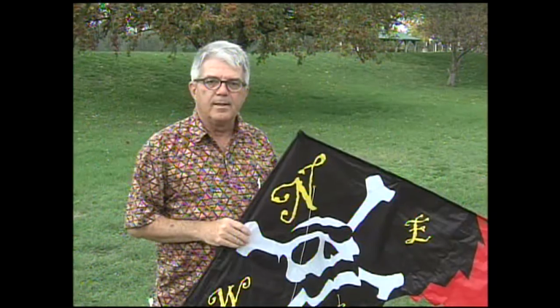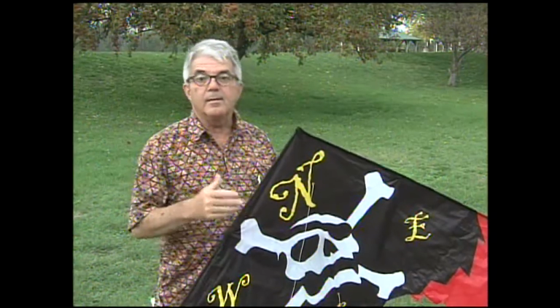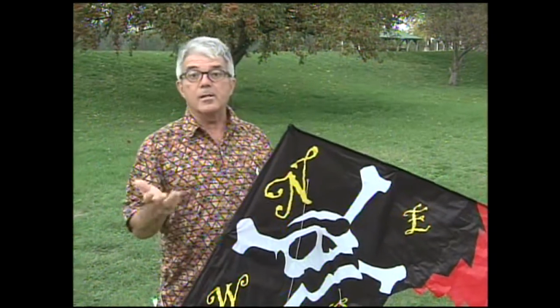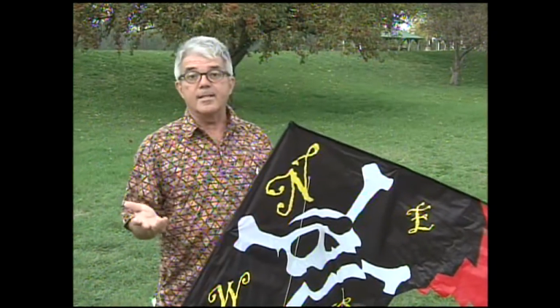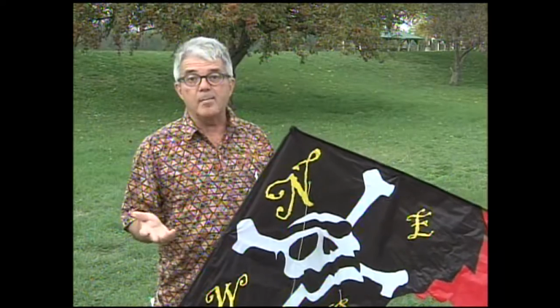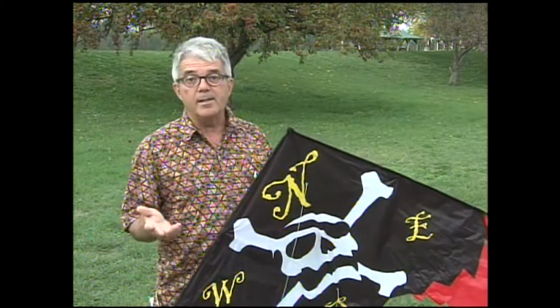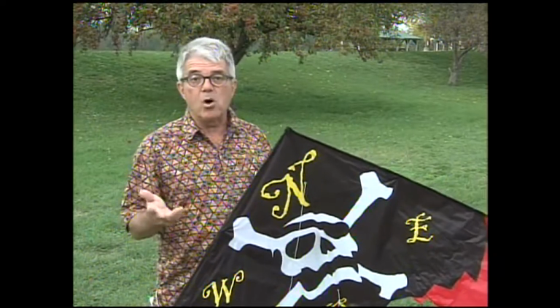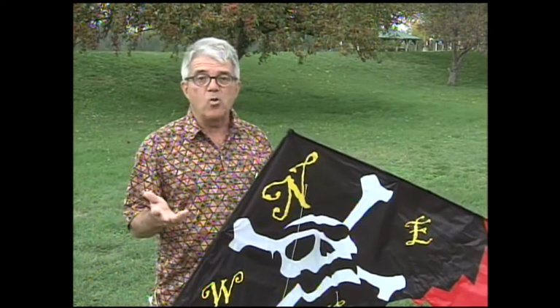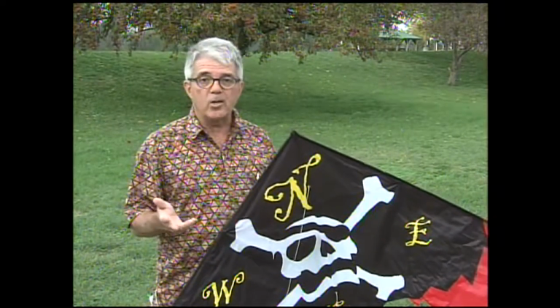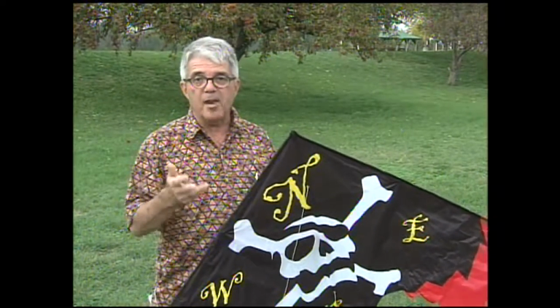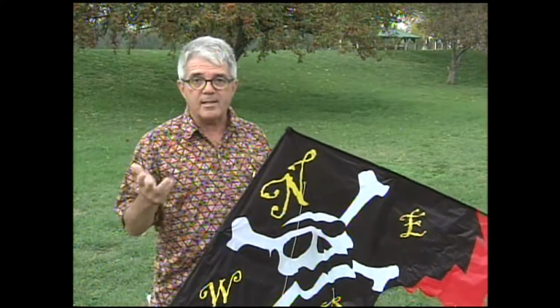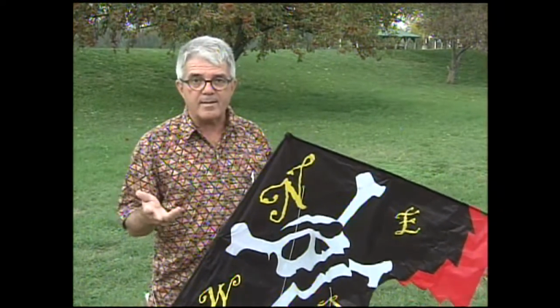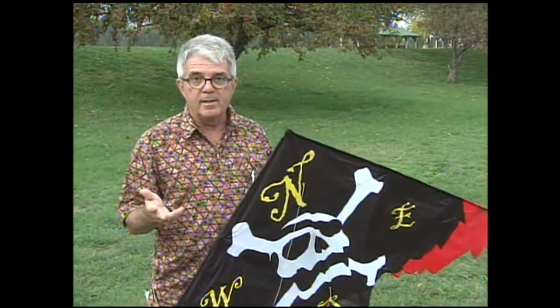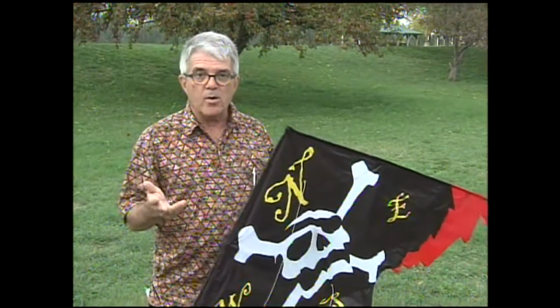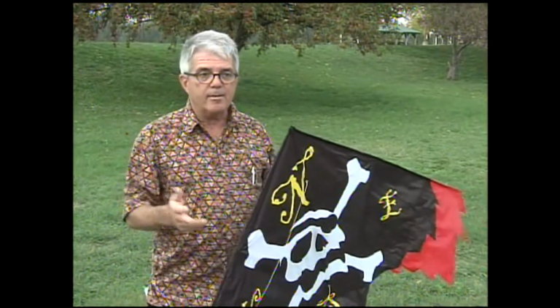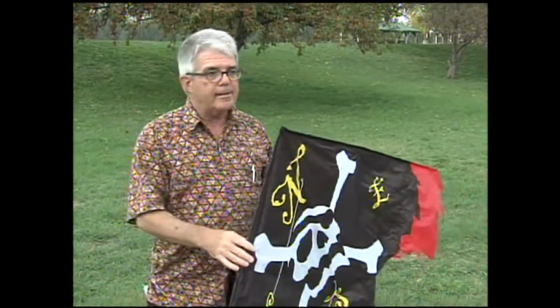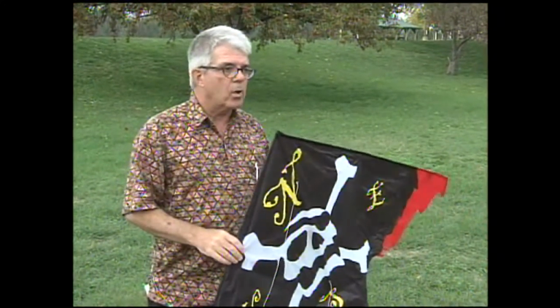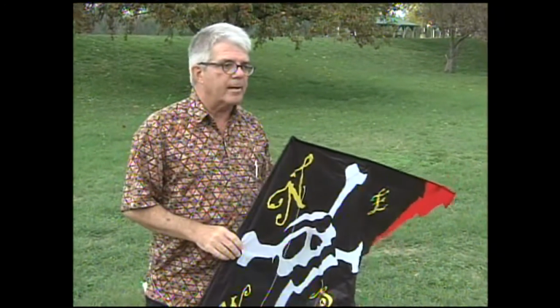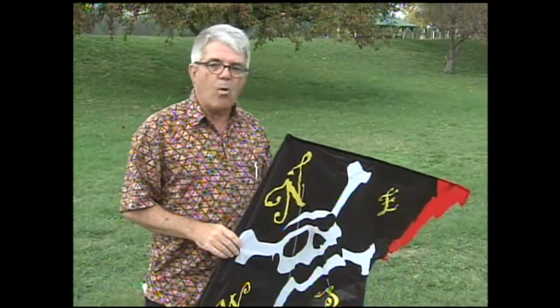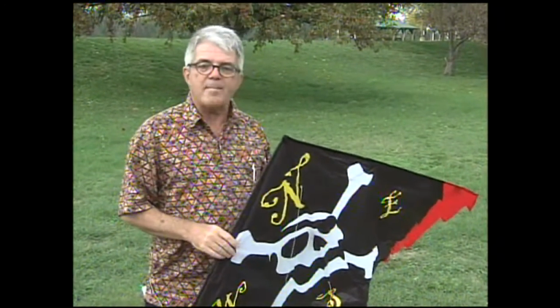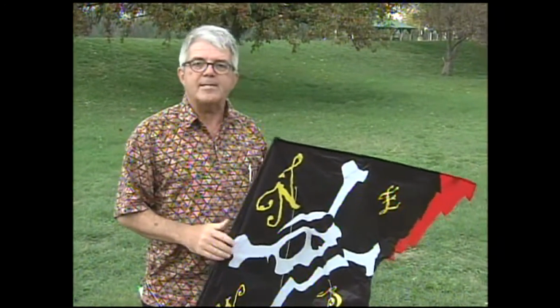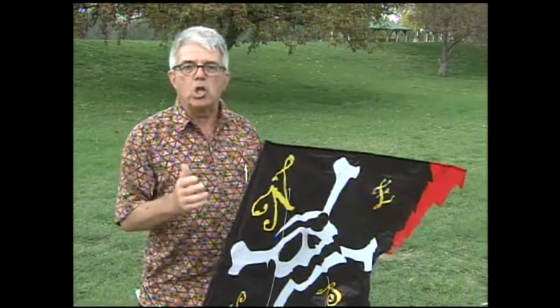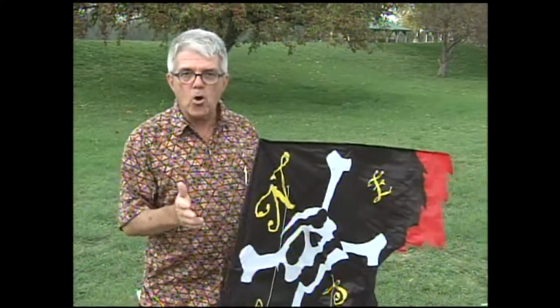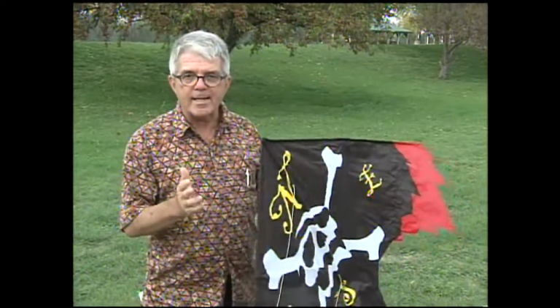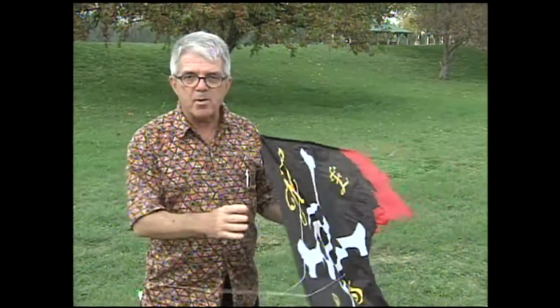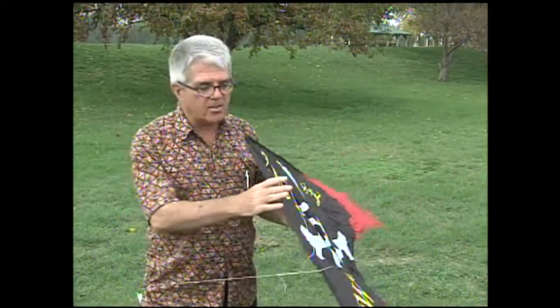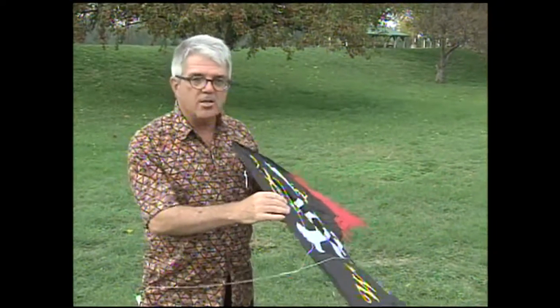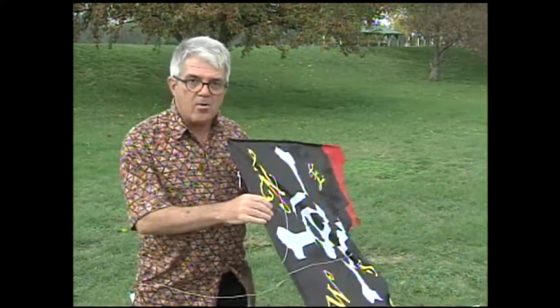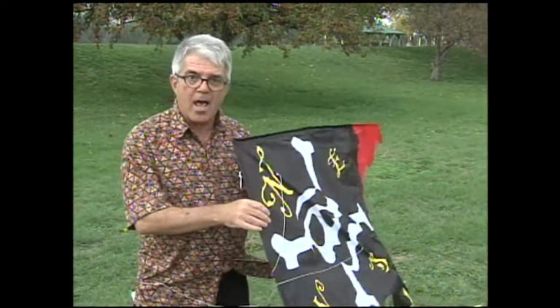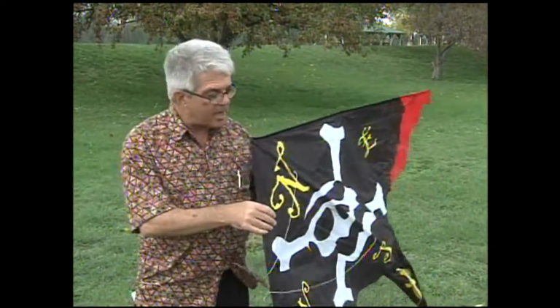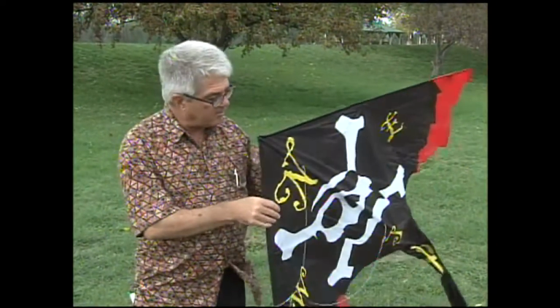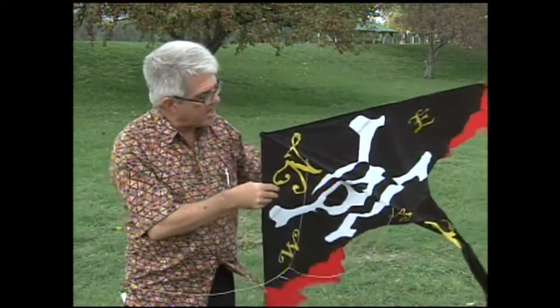Well, earlier today my boss told me to go fly a kite. So I thought, why not make this a learning experience? So here's how a kite flies.